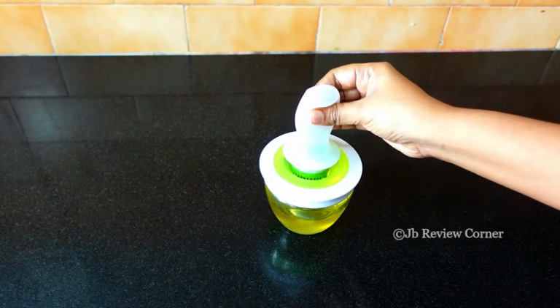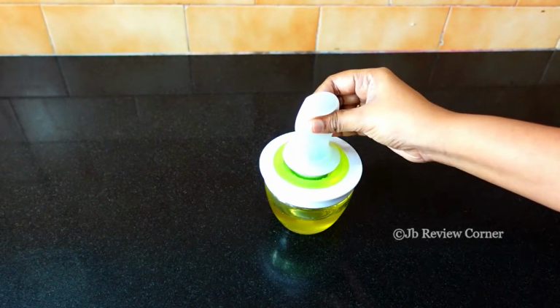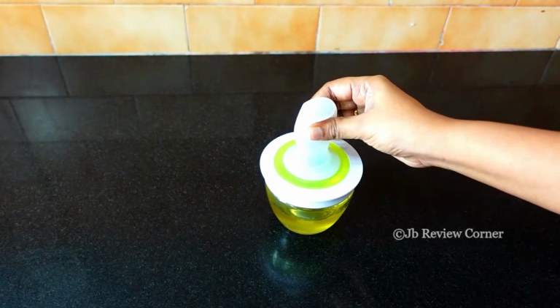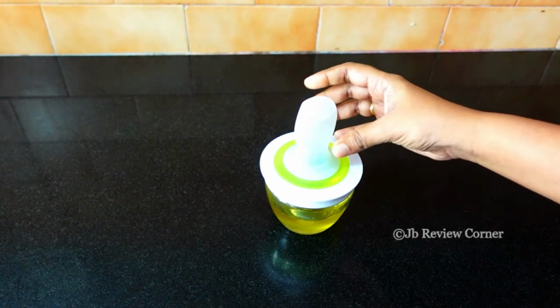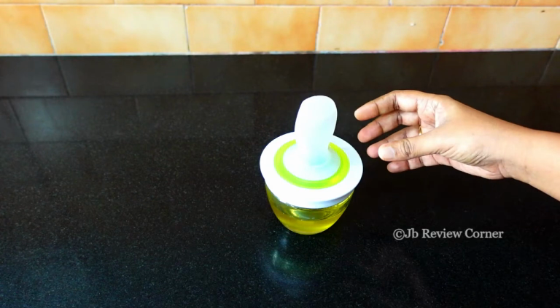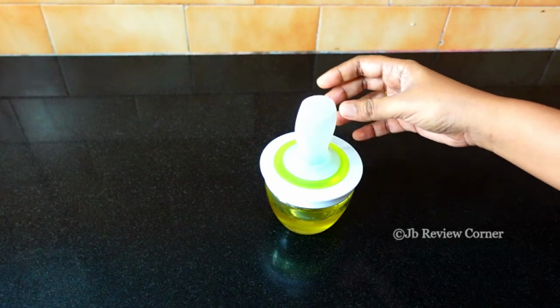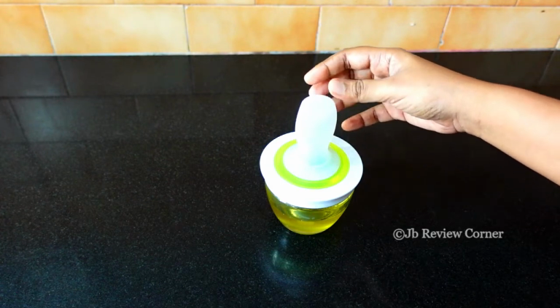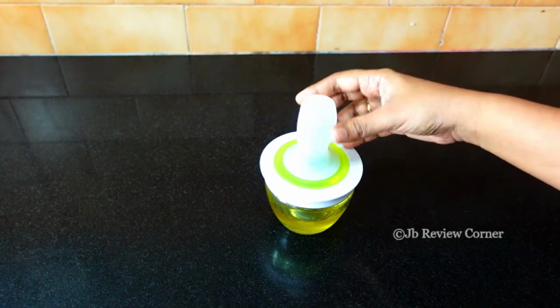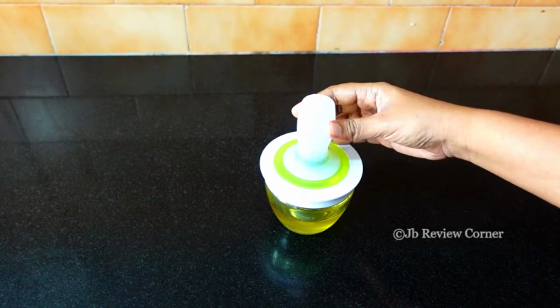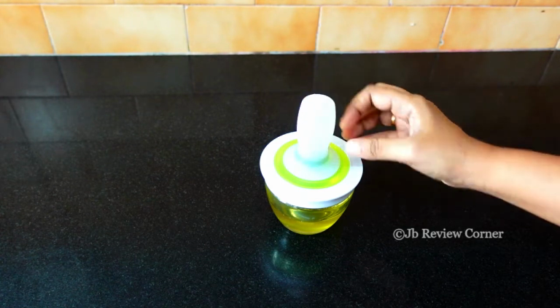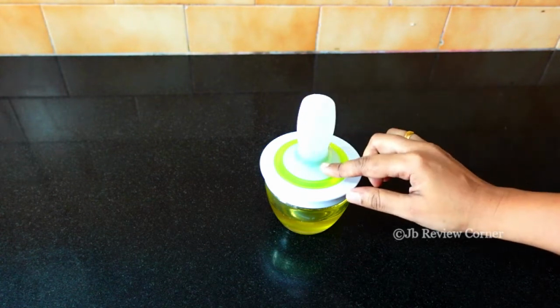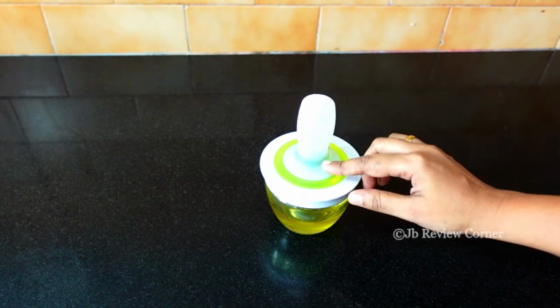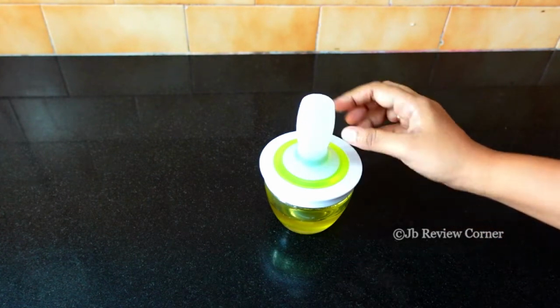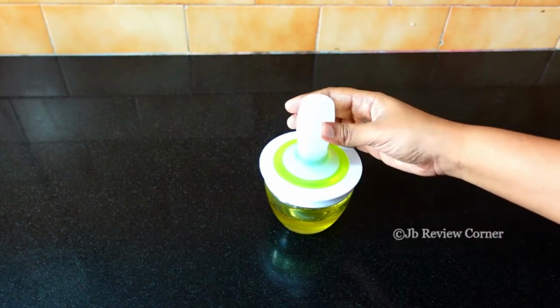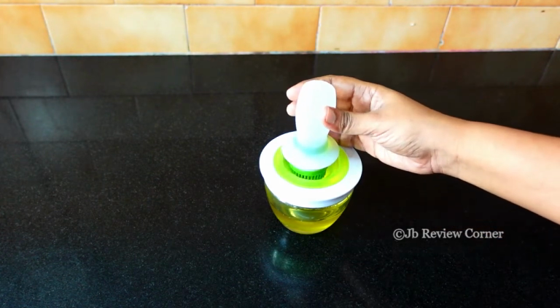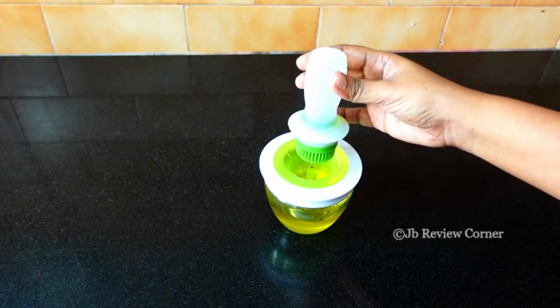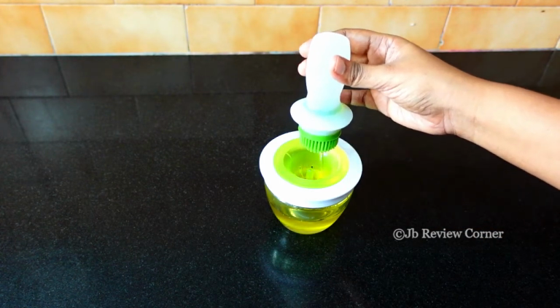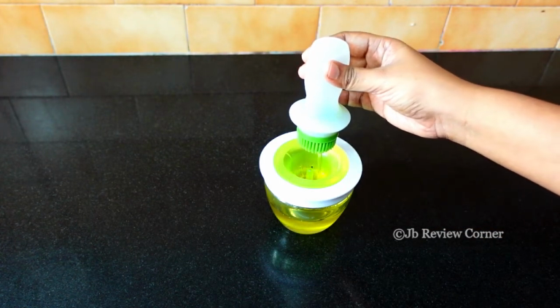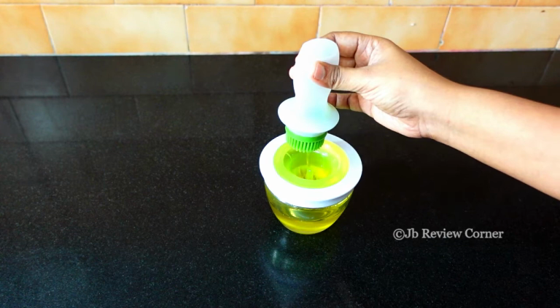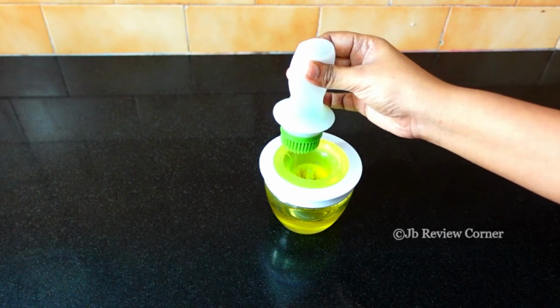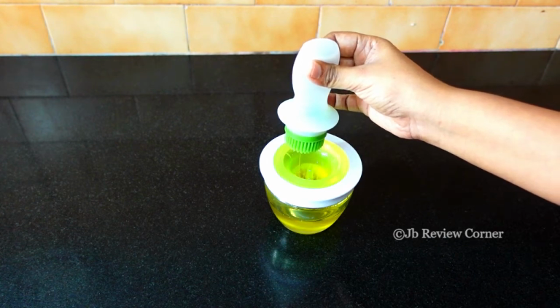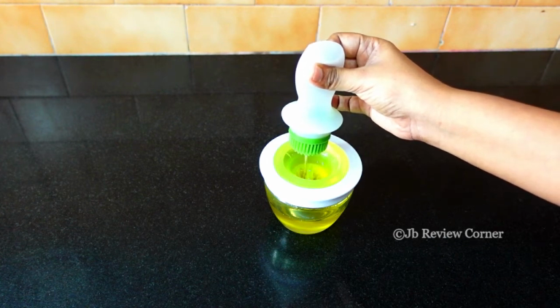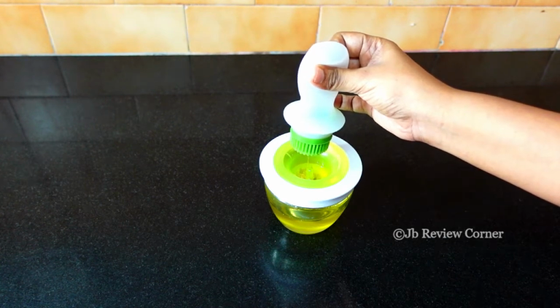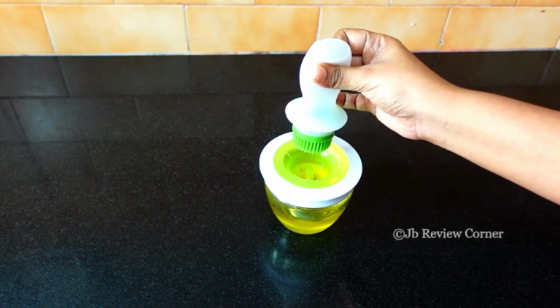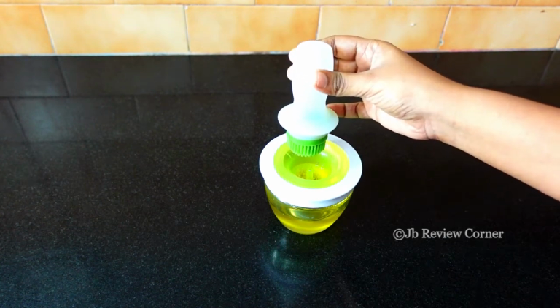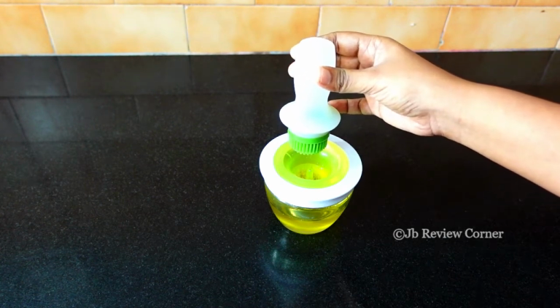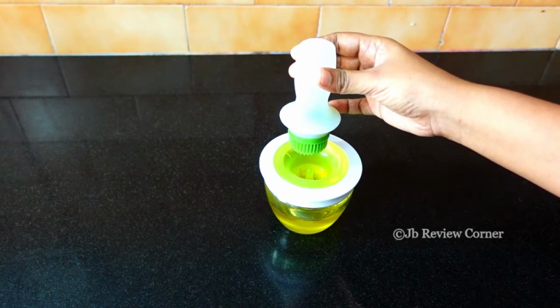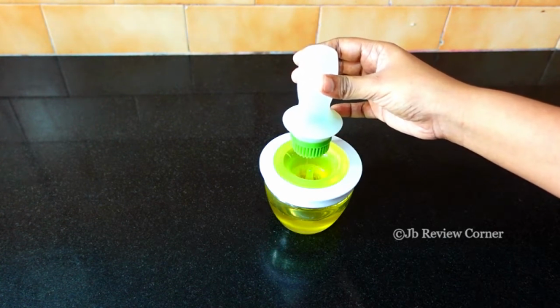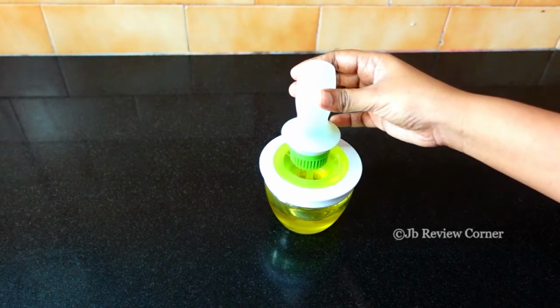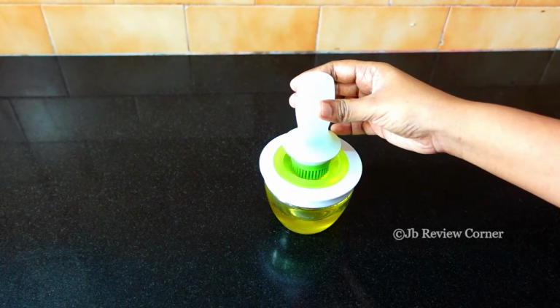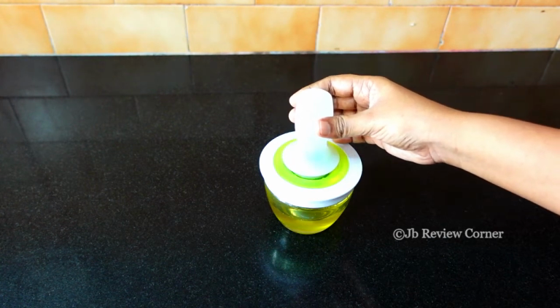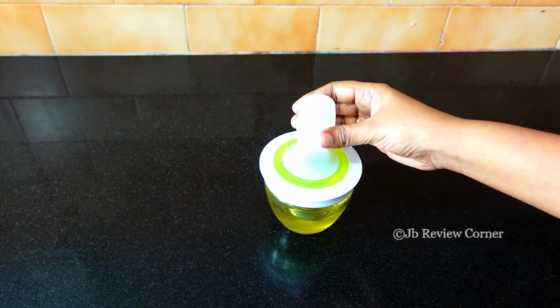By just squeezing it, you can take as much or as little as you want. The brush fills up with oil, and then you can squeeze out the excess and then use it.